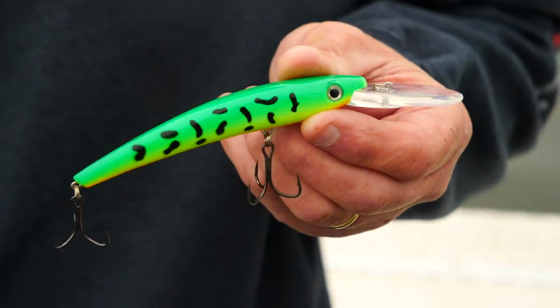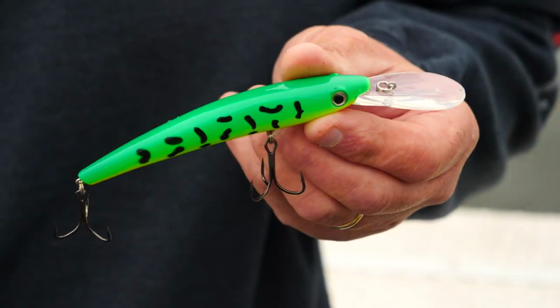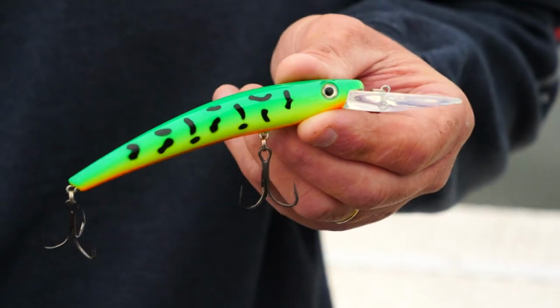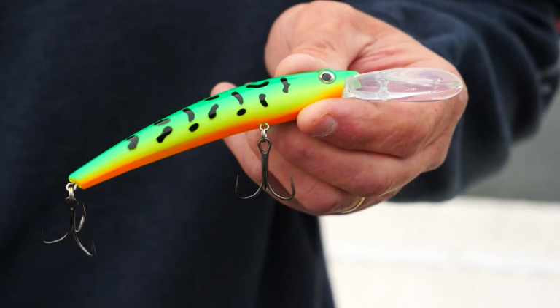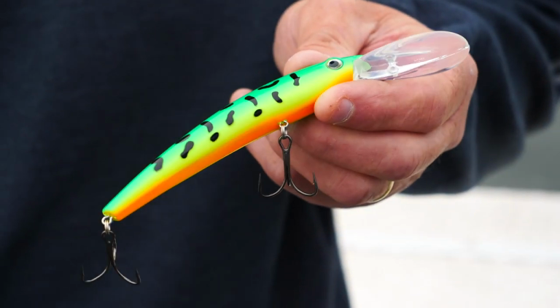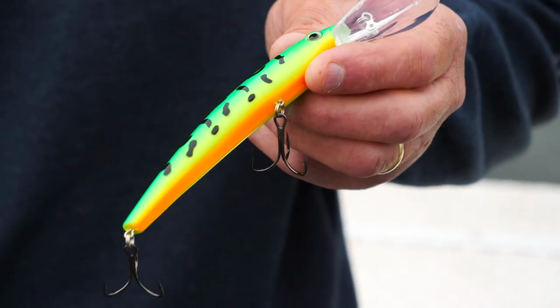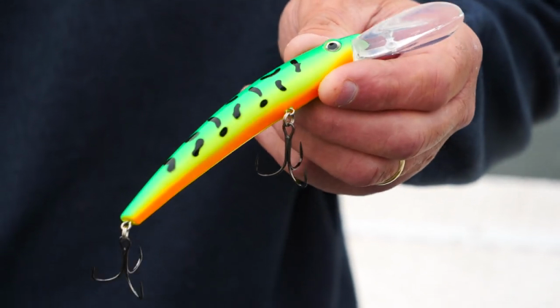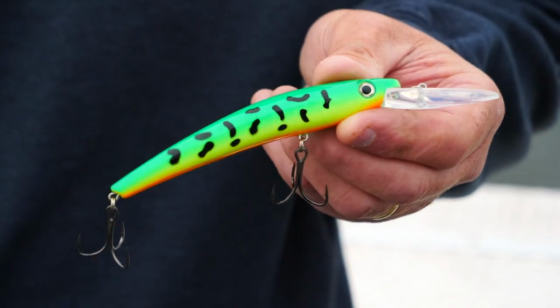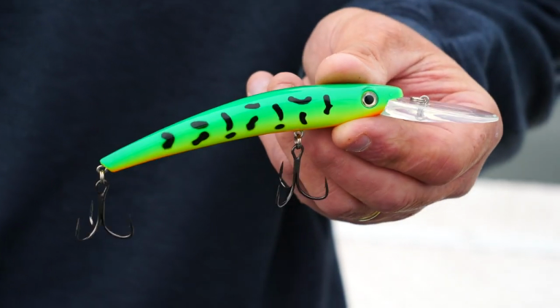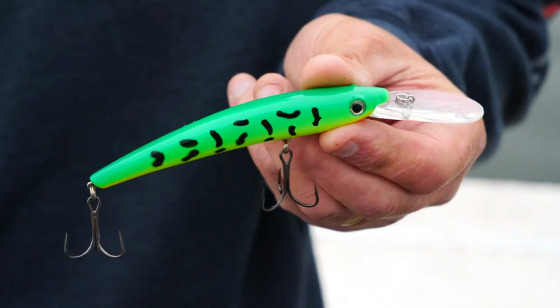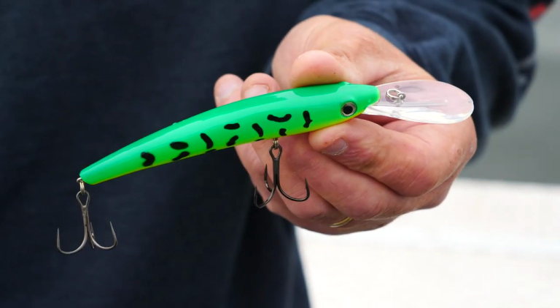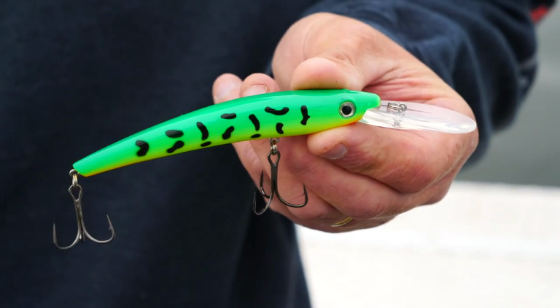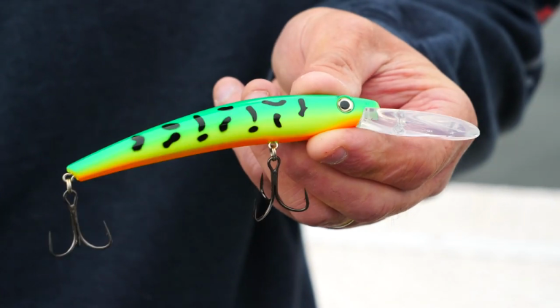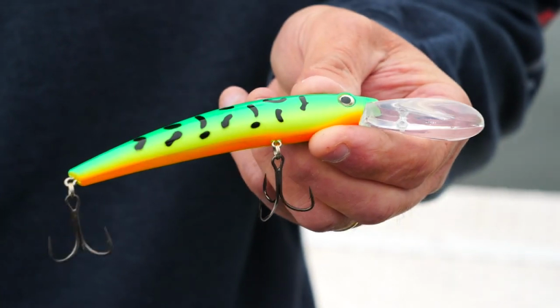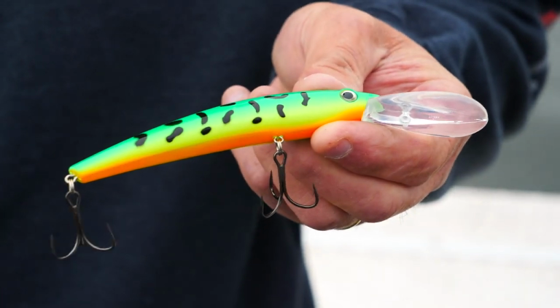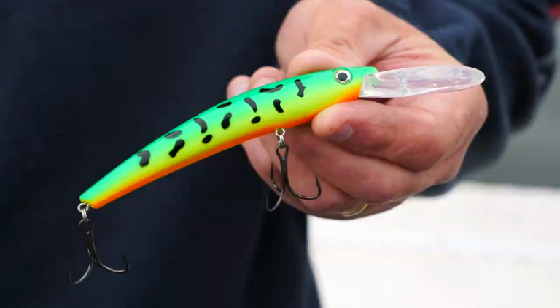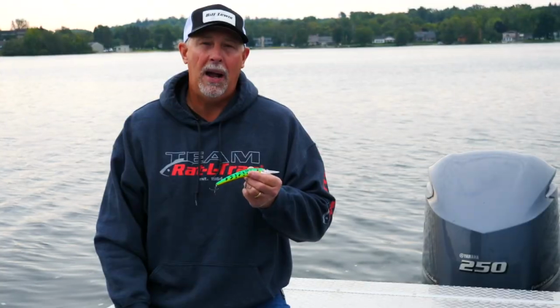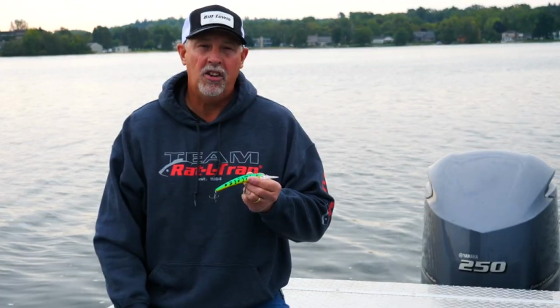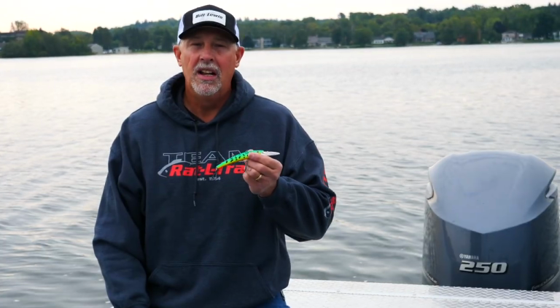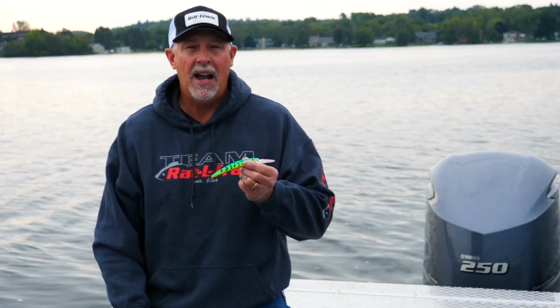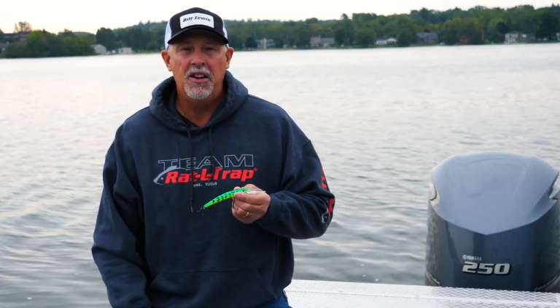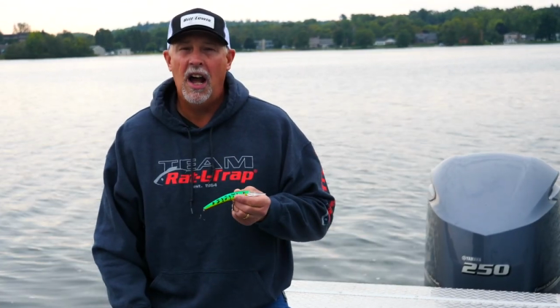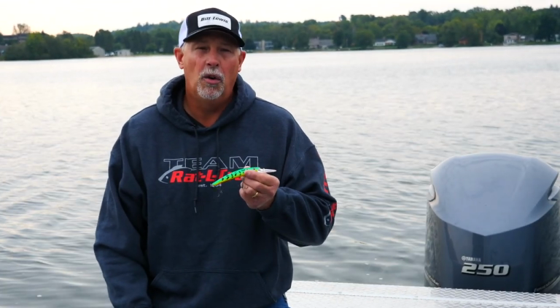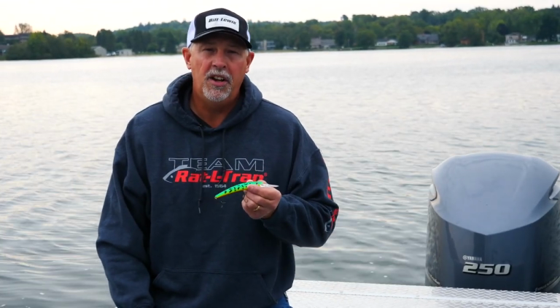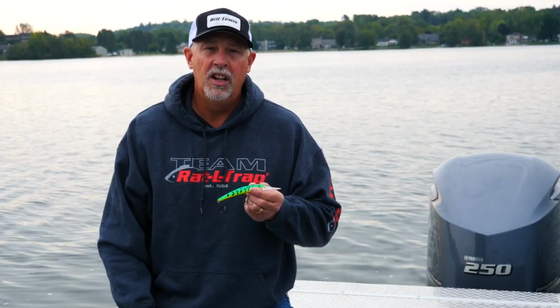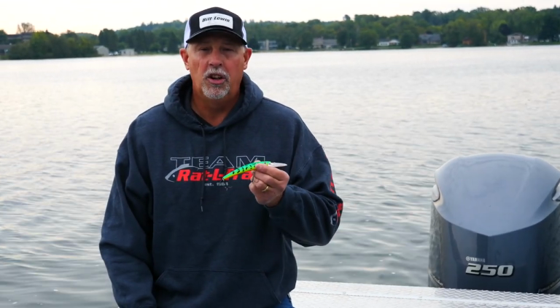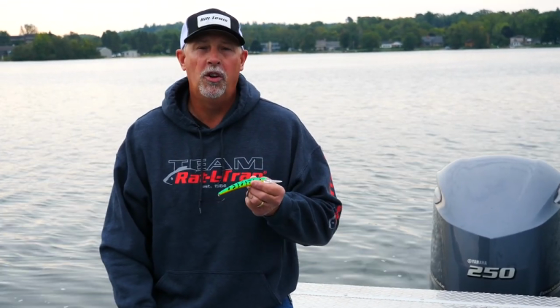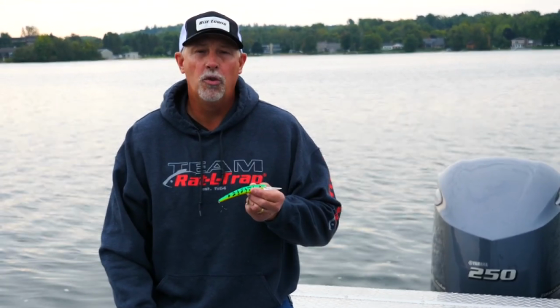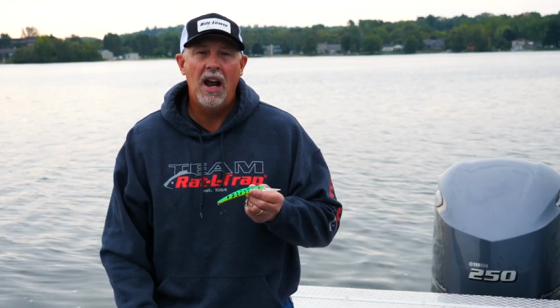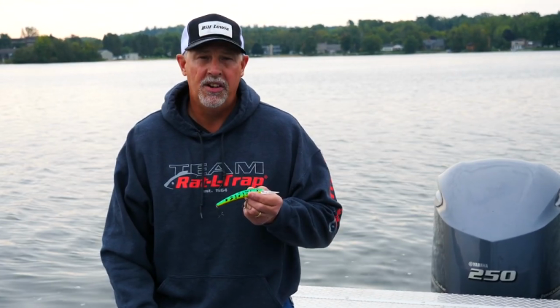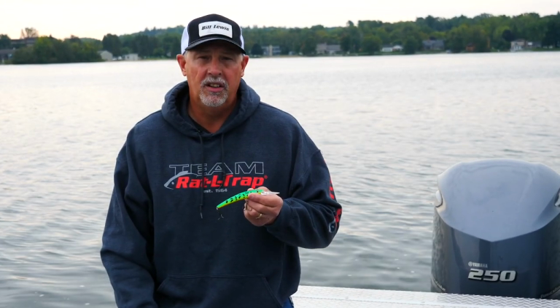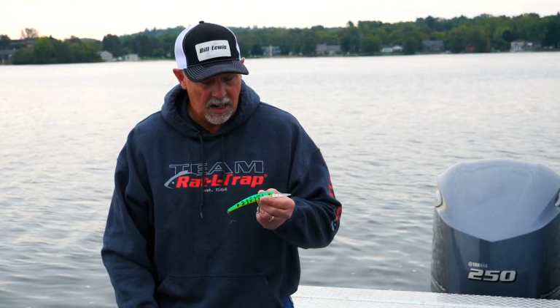The Precise Walleye Crank comes by its name naturally. It's built very precisely to be tuned in the package. Tie it on your line and go fish — it's gonna run true every single time.